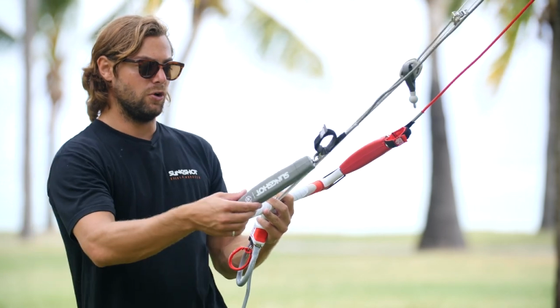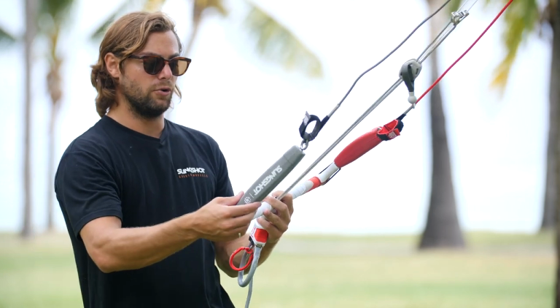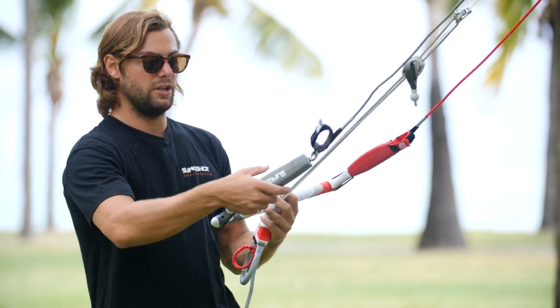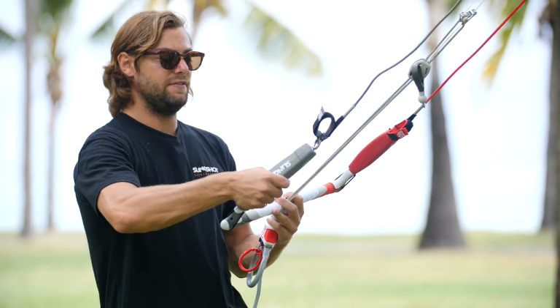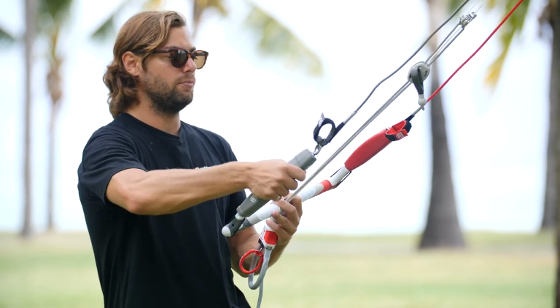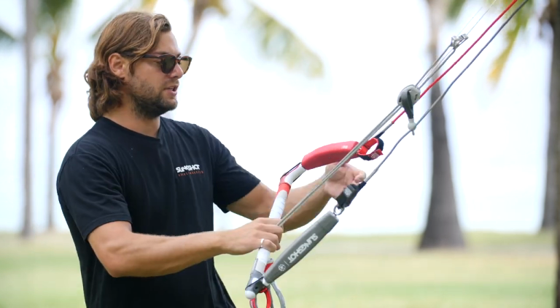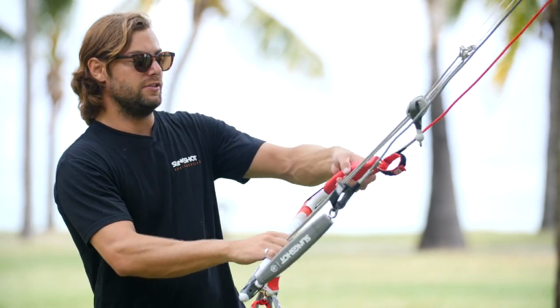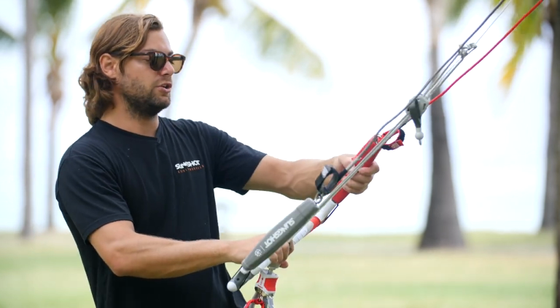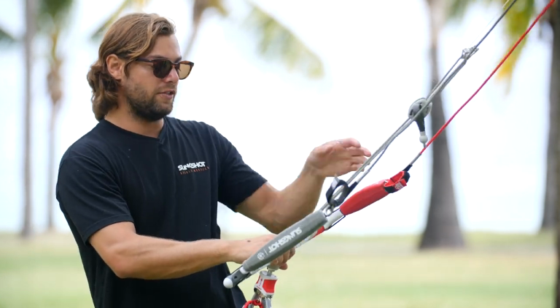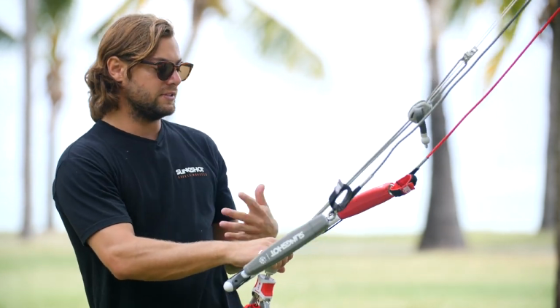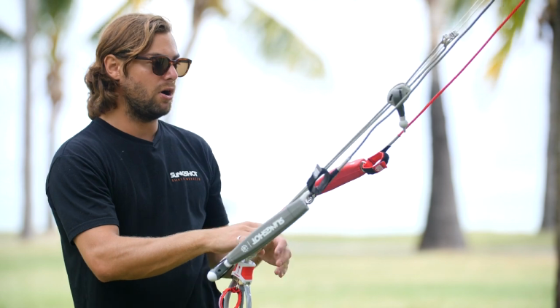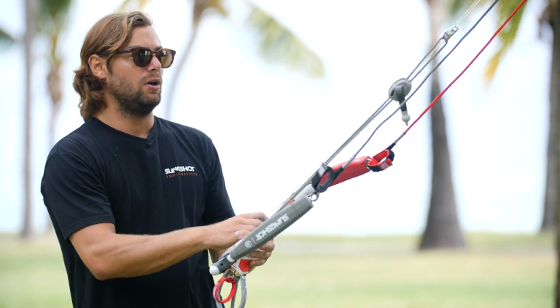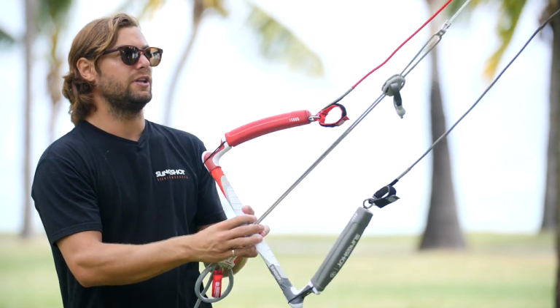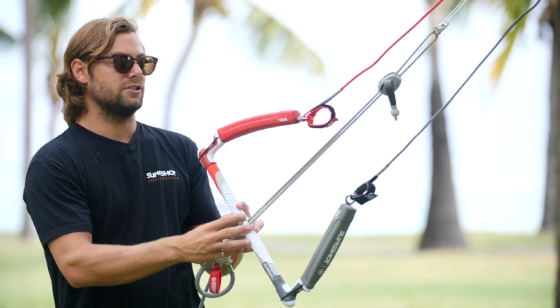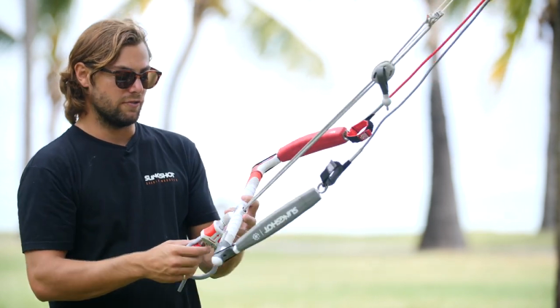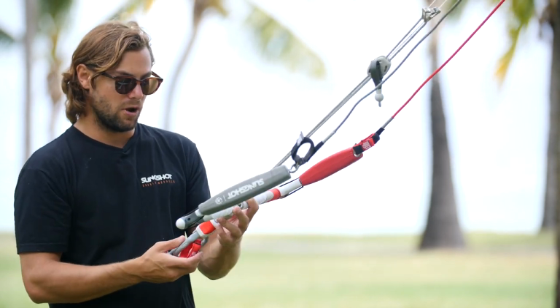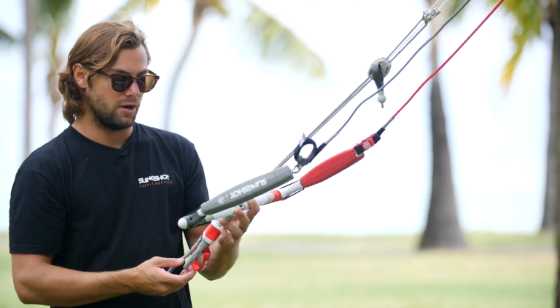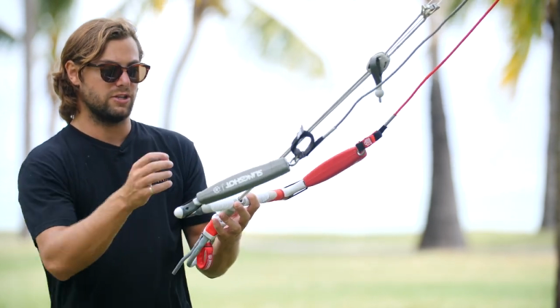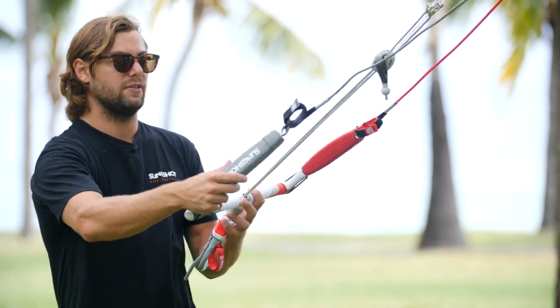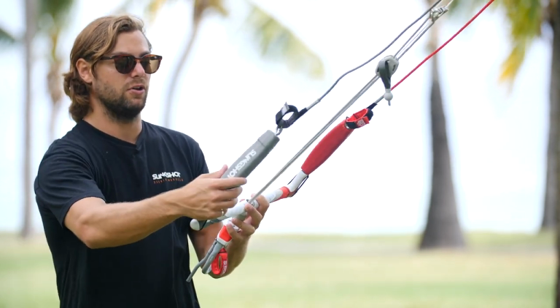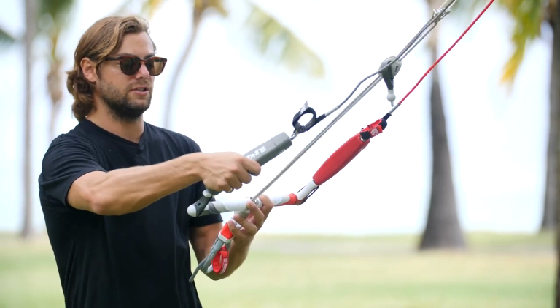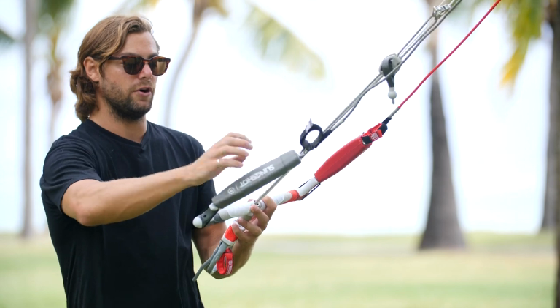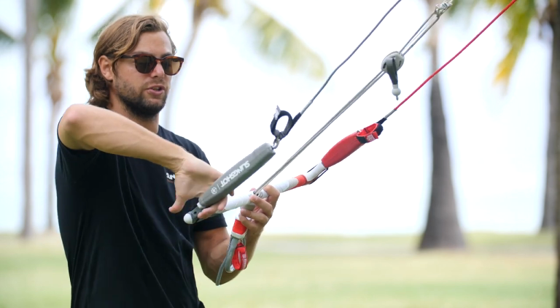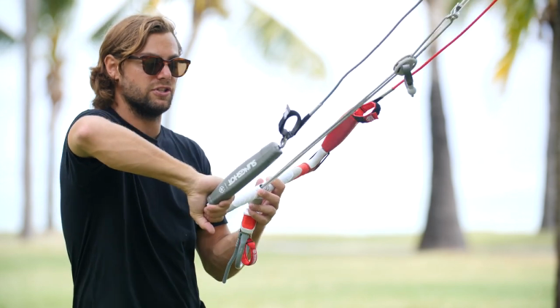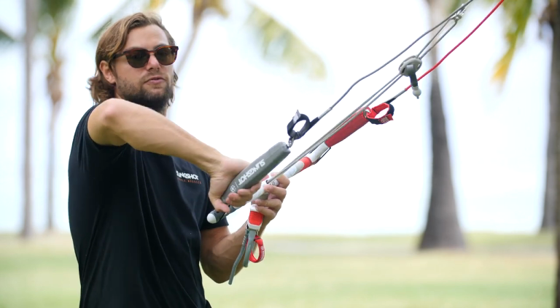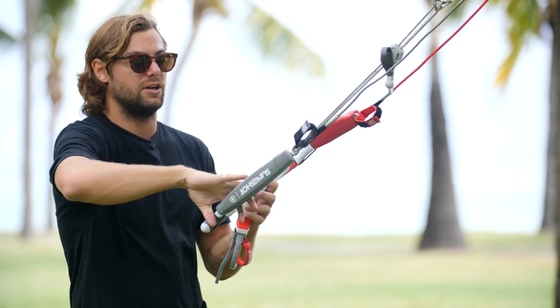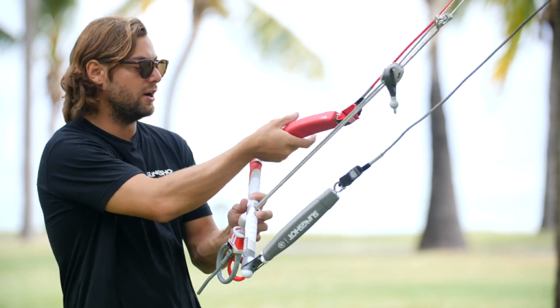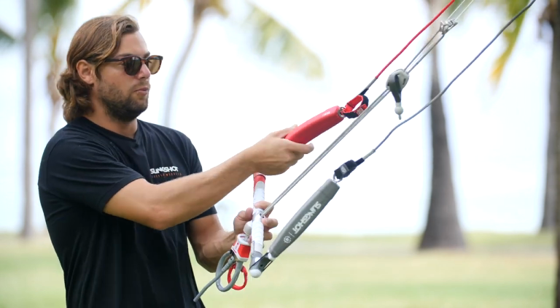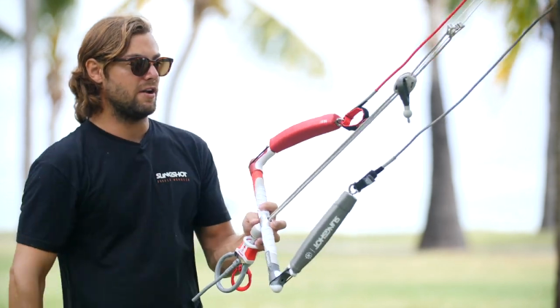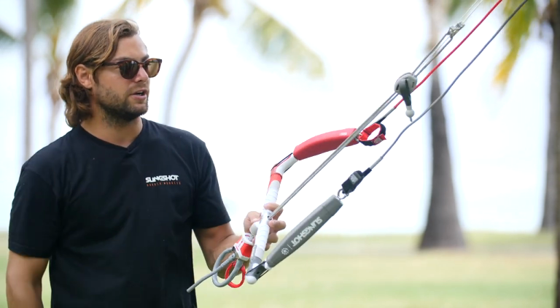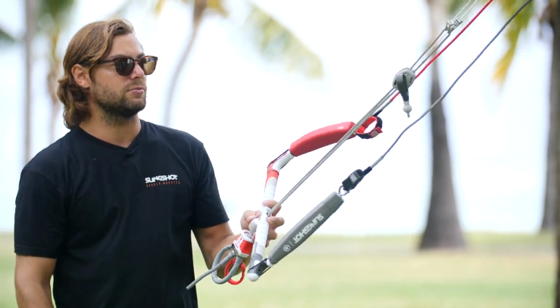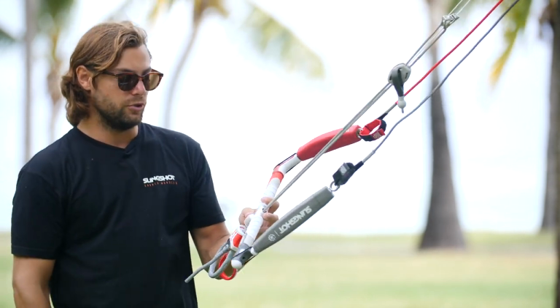We also have our really floaty EVA foam floats here. These are extremely floaty and will float the entire bar. One really key thing is that just in case you ever drop your bar in the water, you want to make sure it's going to float, and these do that for you. It's also really soft just in case you grab here when you're coming down from a trick or some sort of a maneuver.